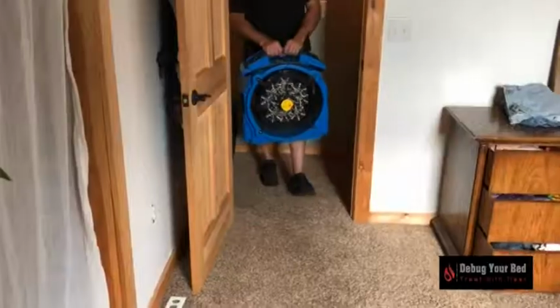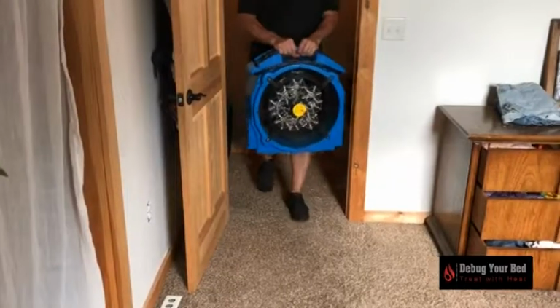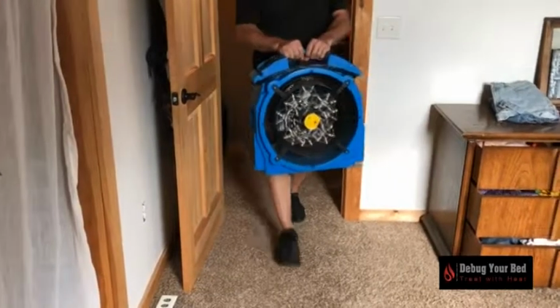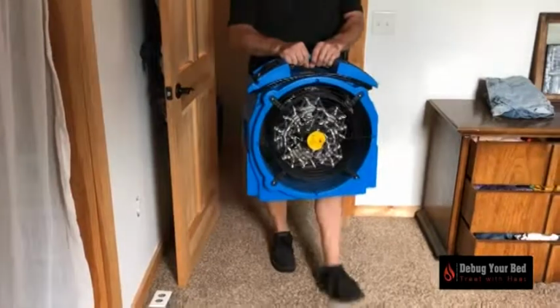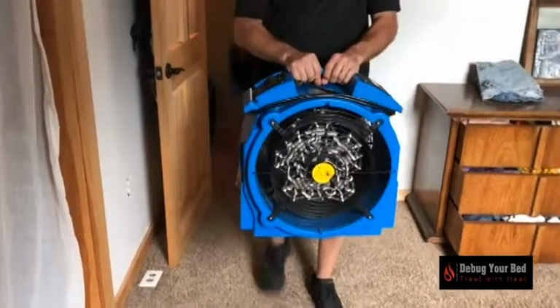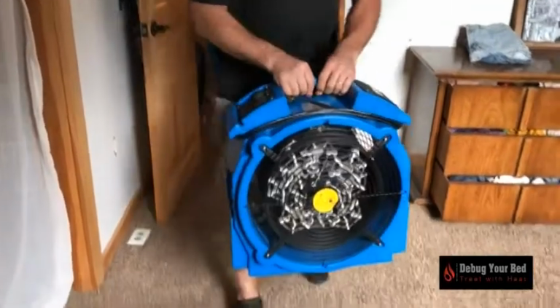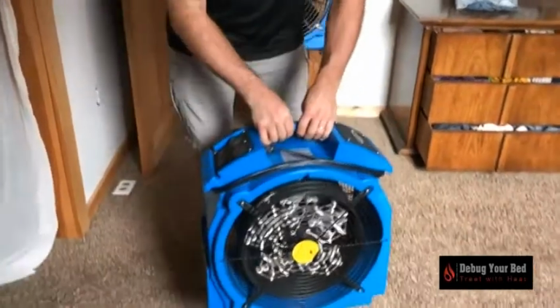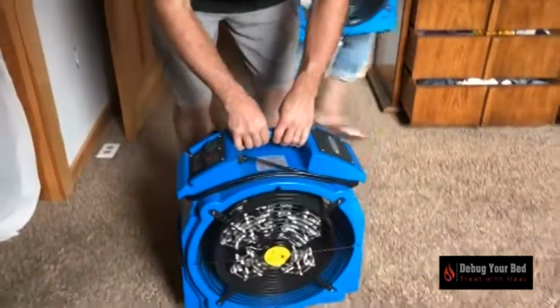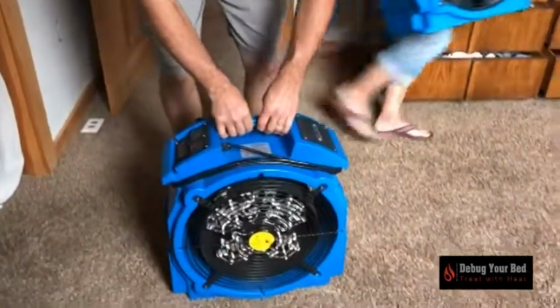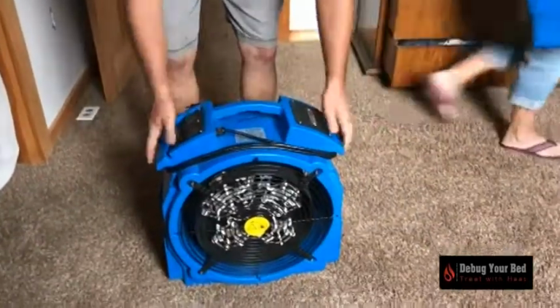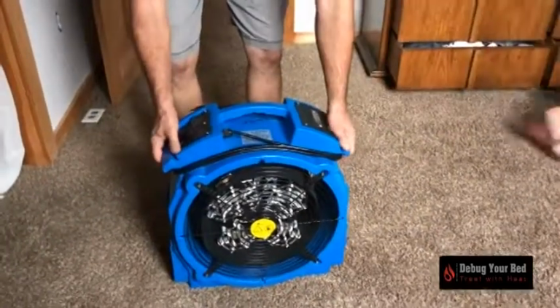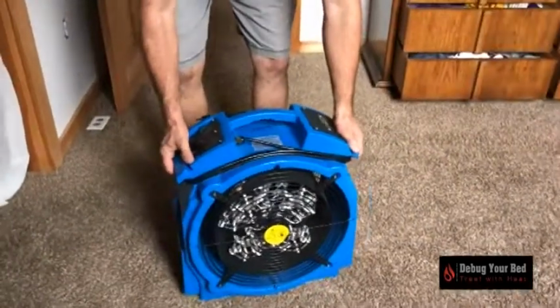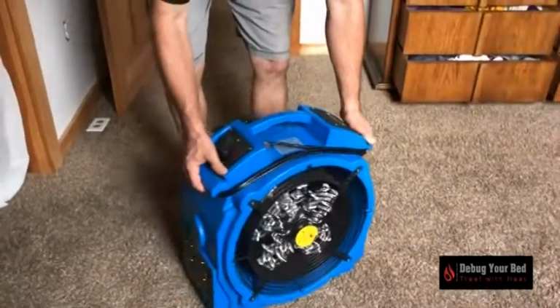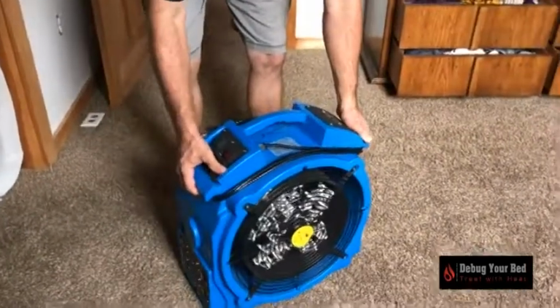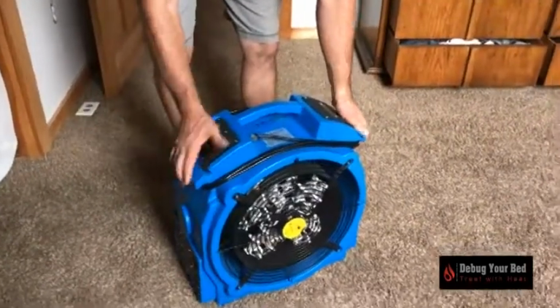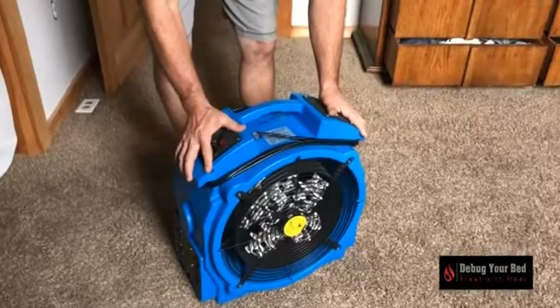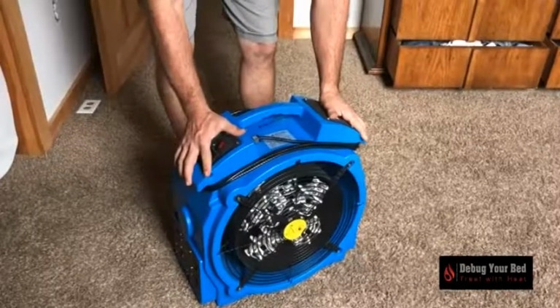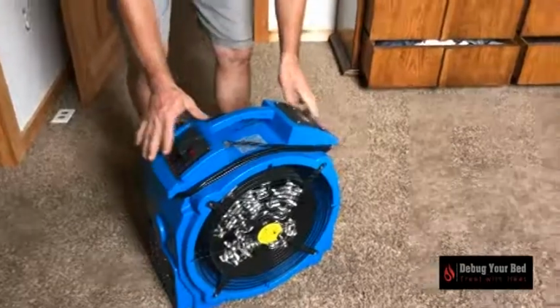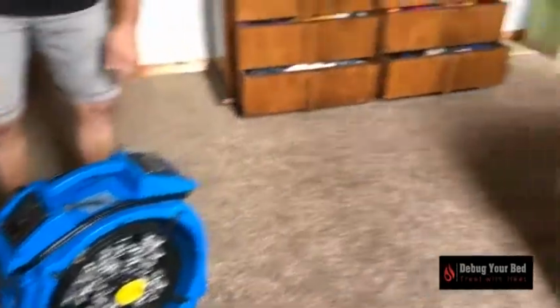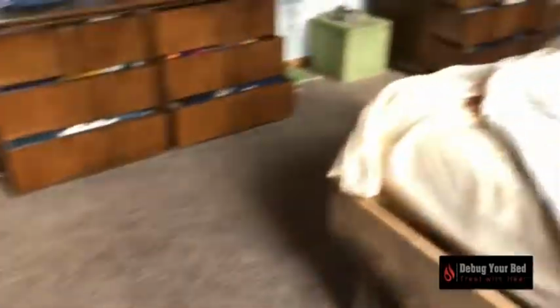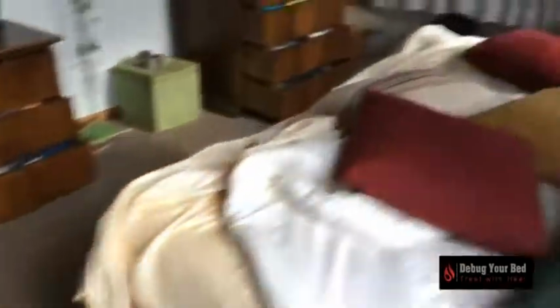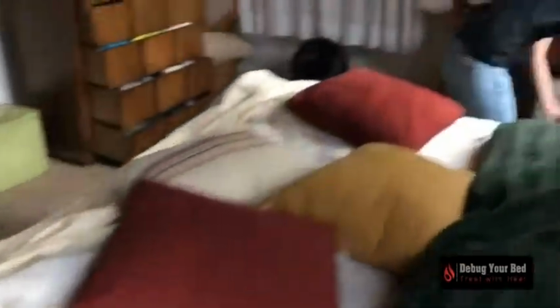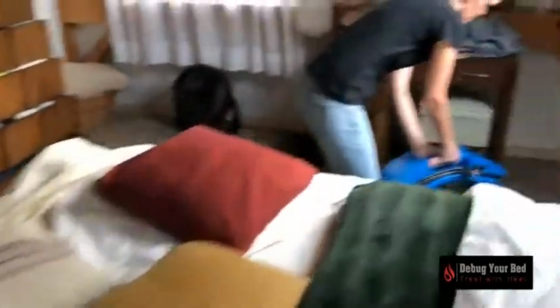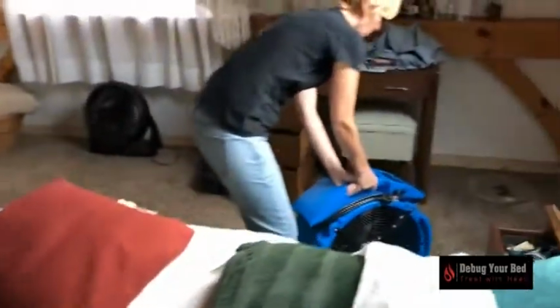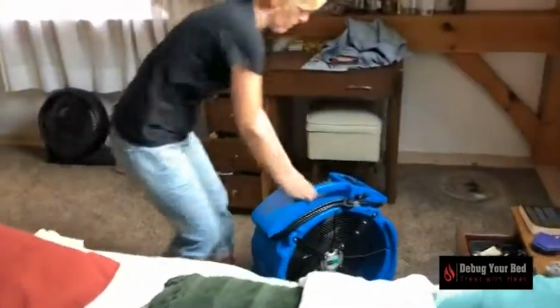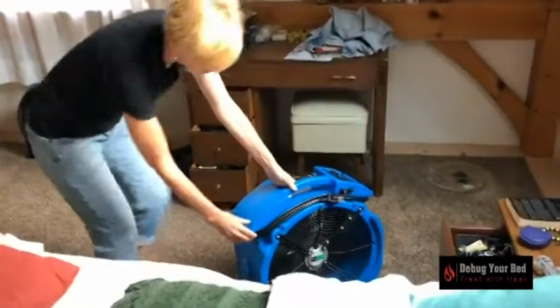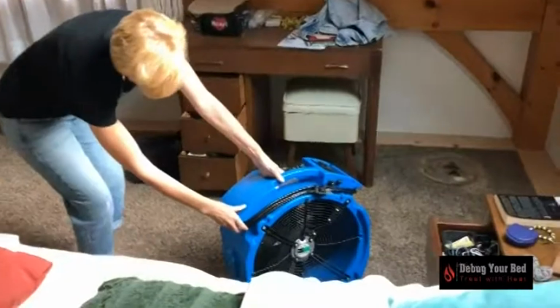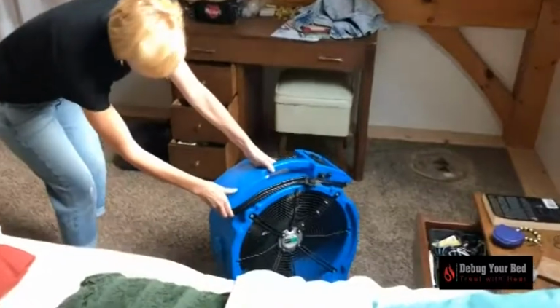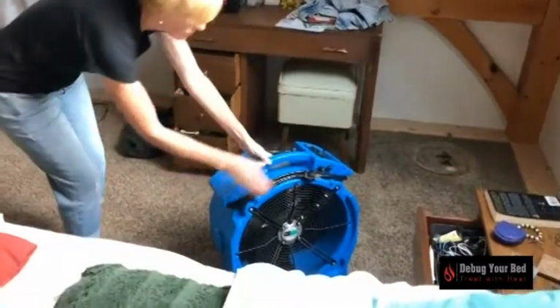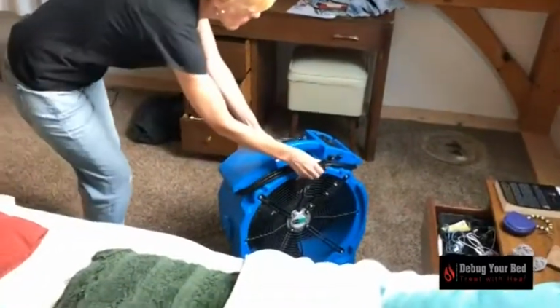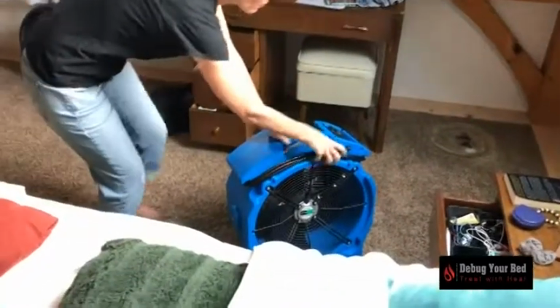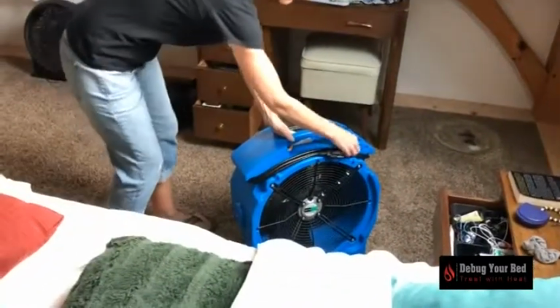You will want to point your heater at the place in the room where there is the highest concentration of bed bugs, typically the head or foot of the bed. Place the fans so that a current of heated air flows in a circular motion. You can use the walls to help propel the air as needed.